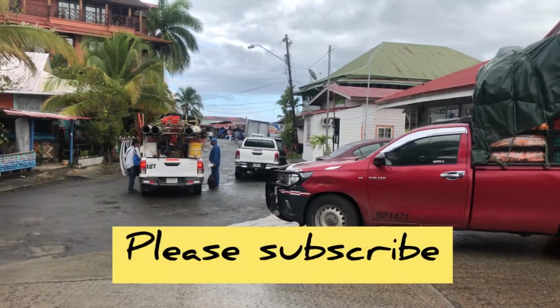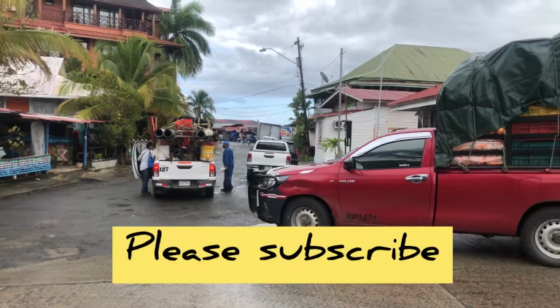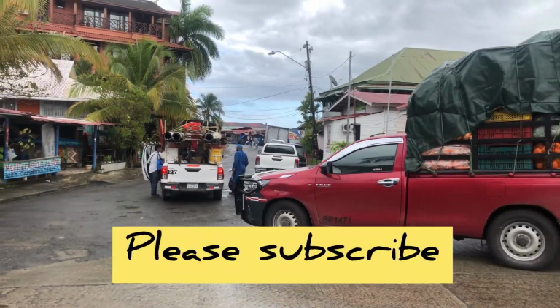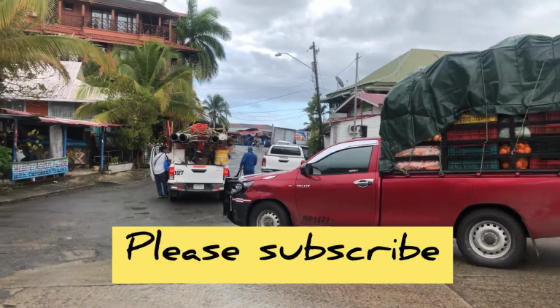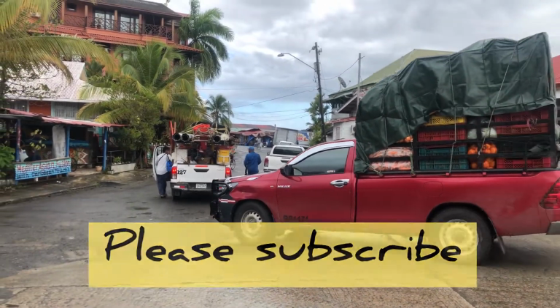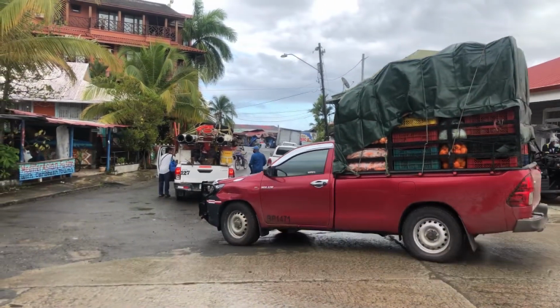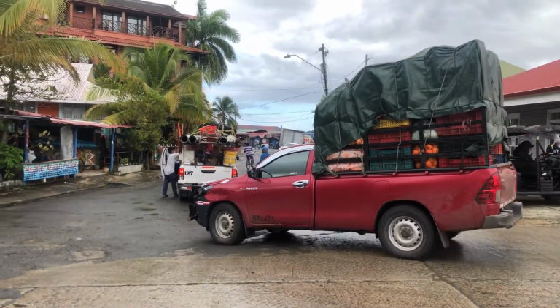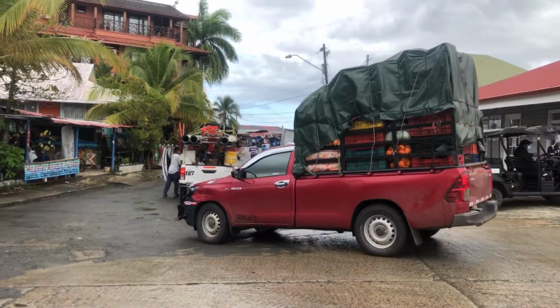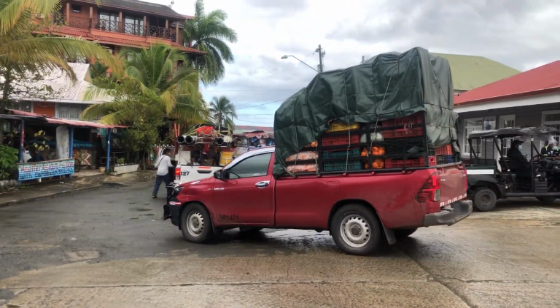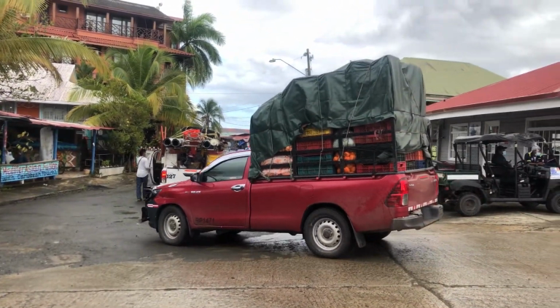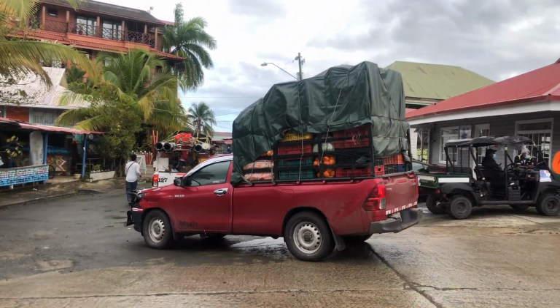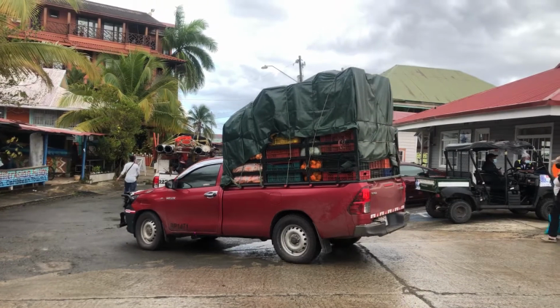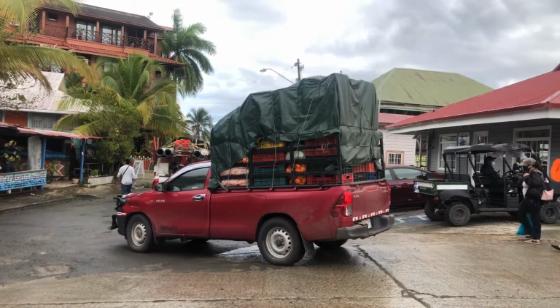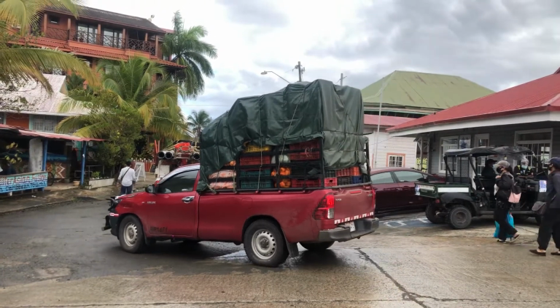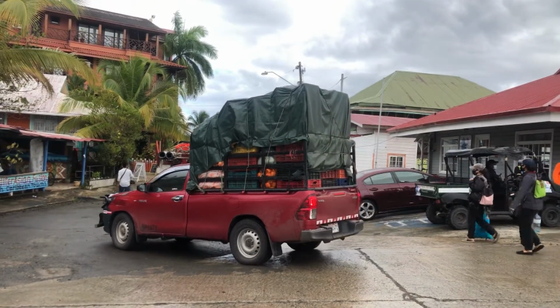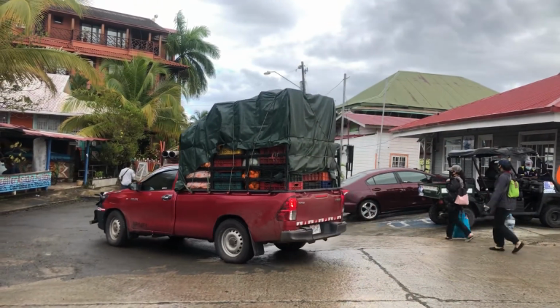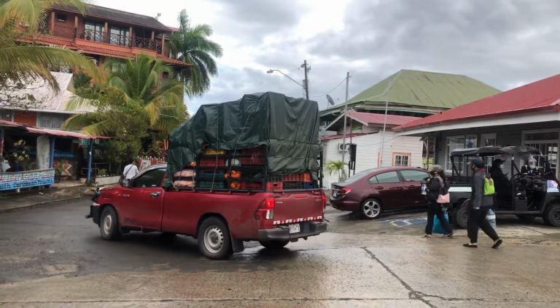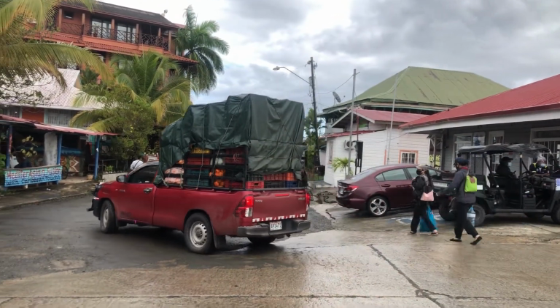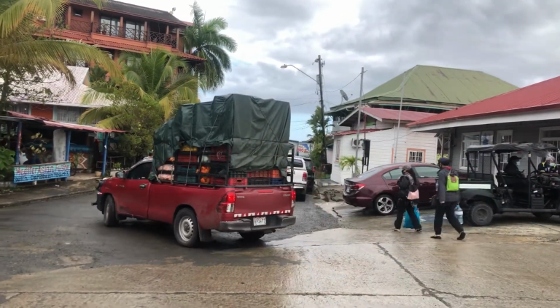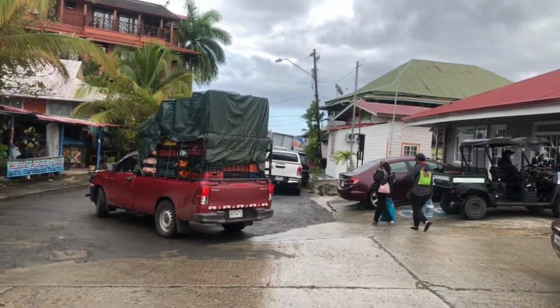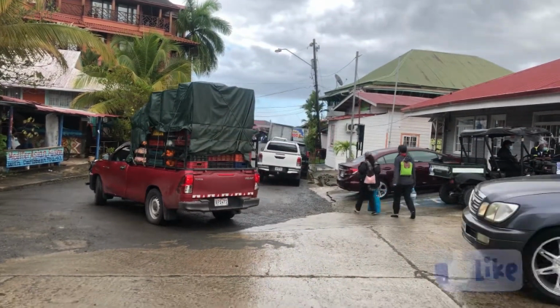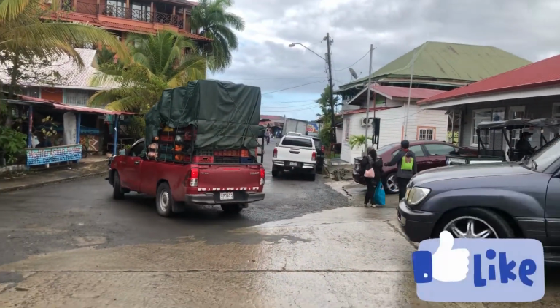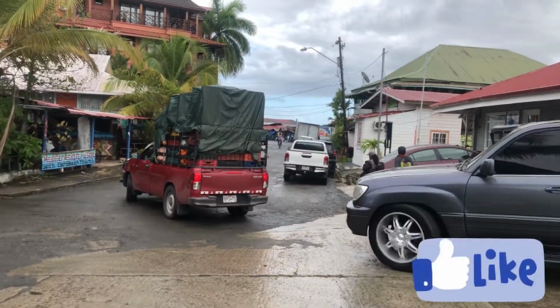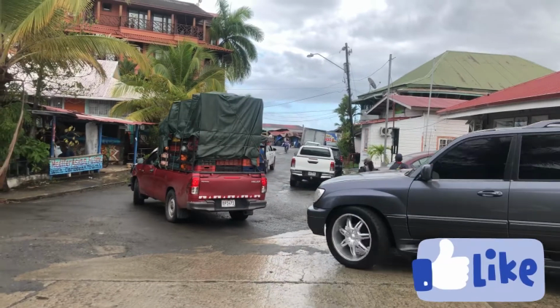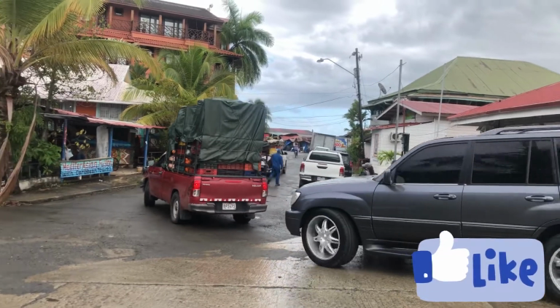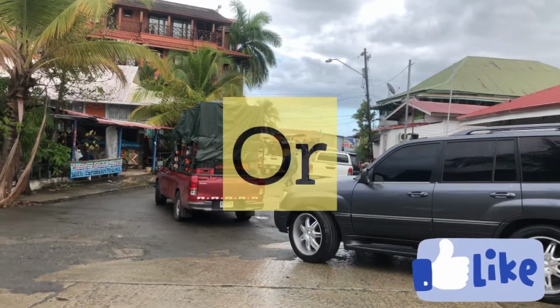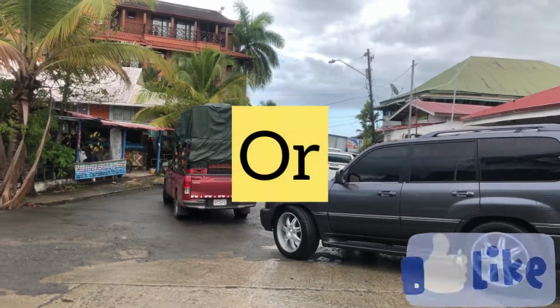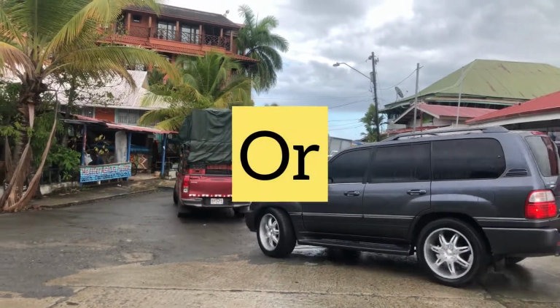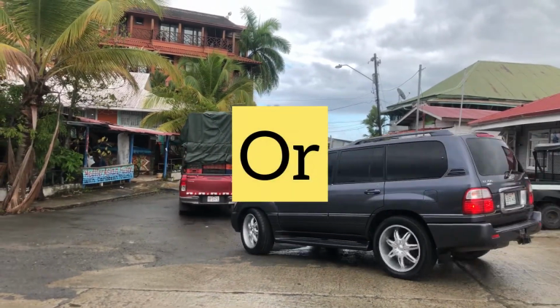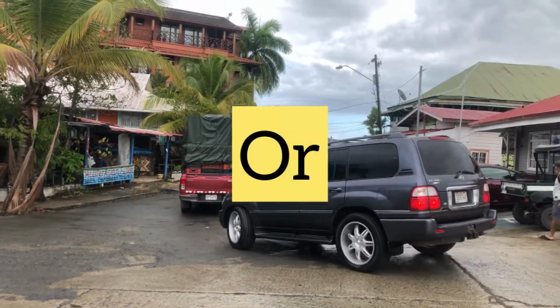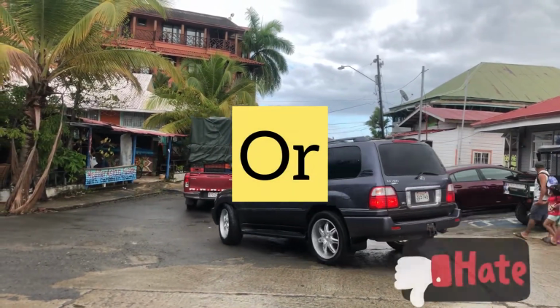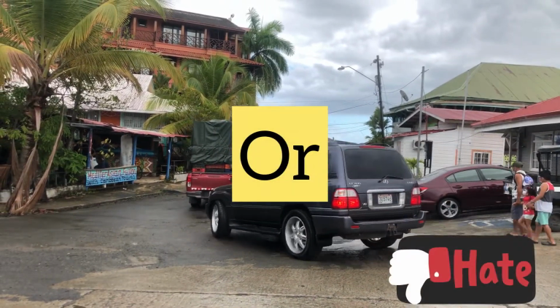We're getting some supplies to the island. Here you can see some carrots, peppers, some produce on this pickup truck. That's the price — it's a little higher here on the island than on the mainland.